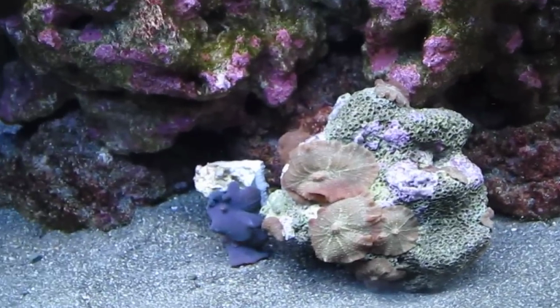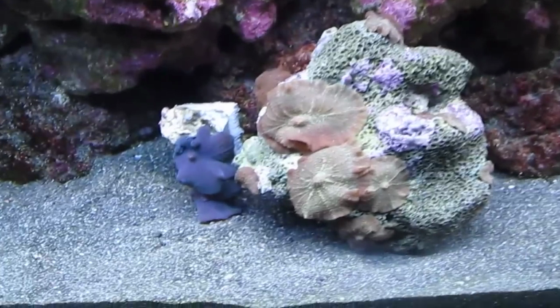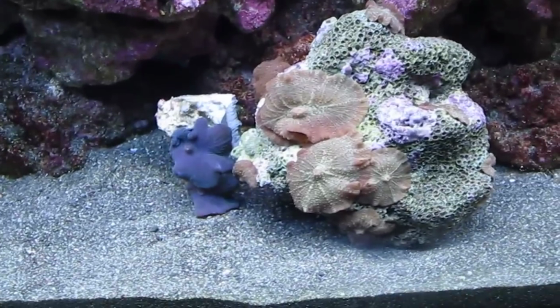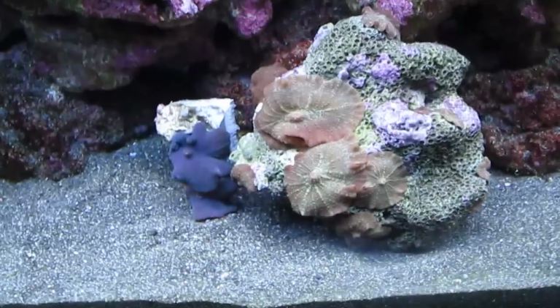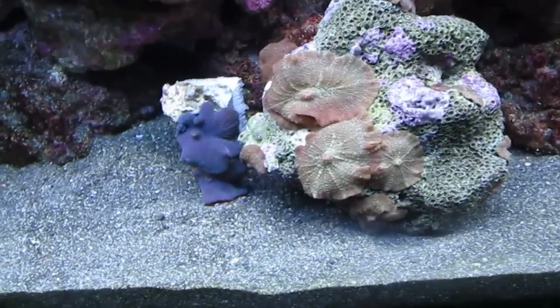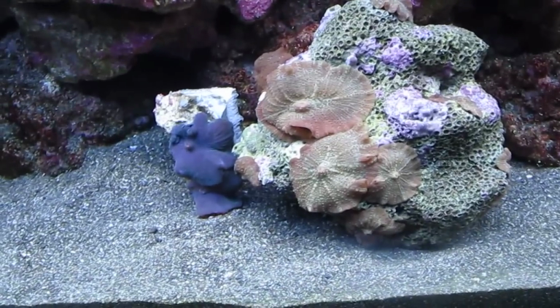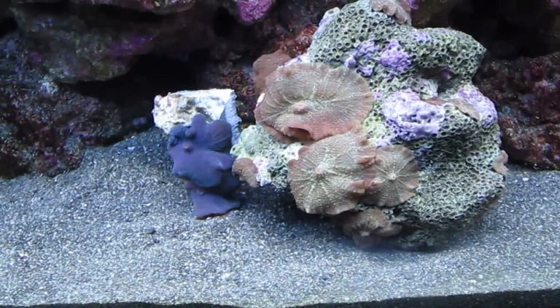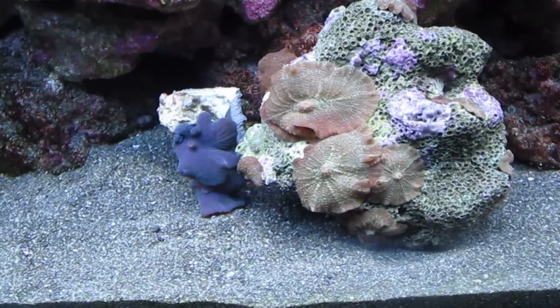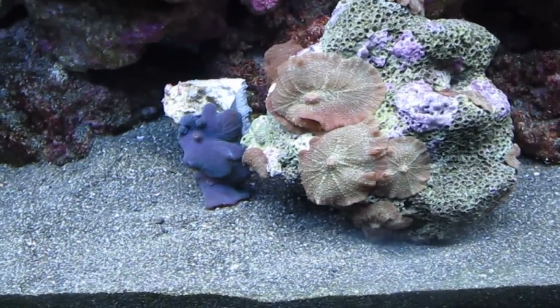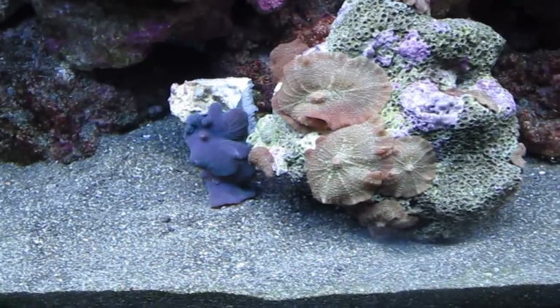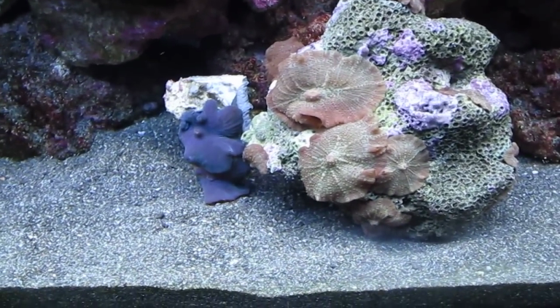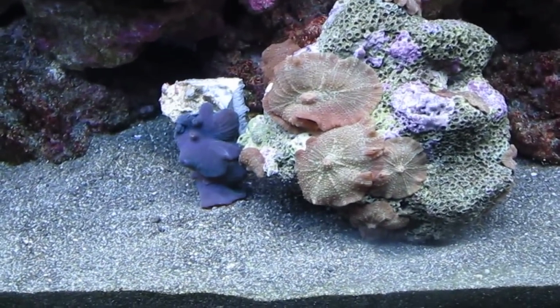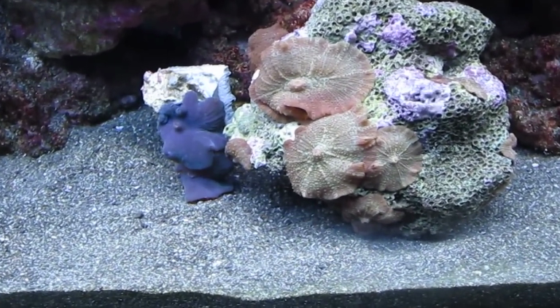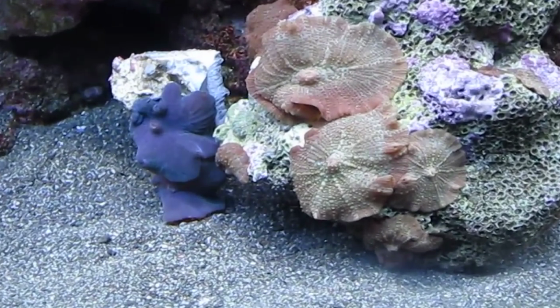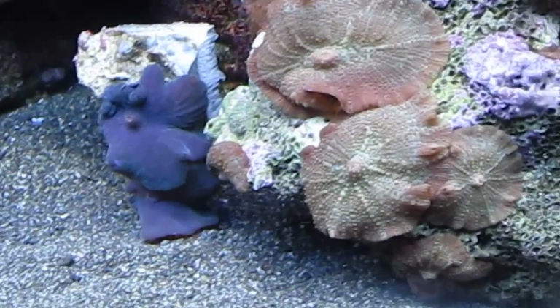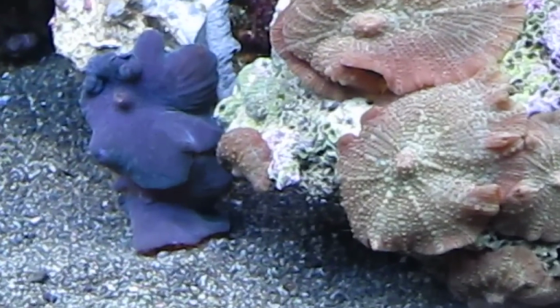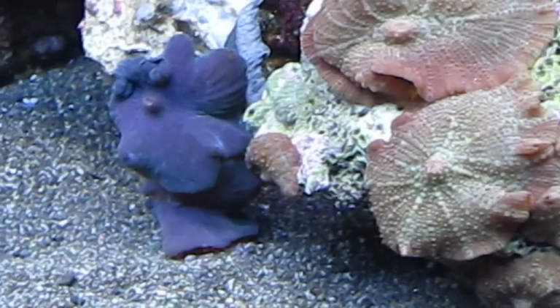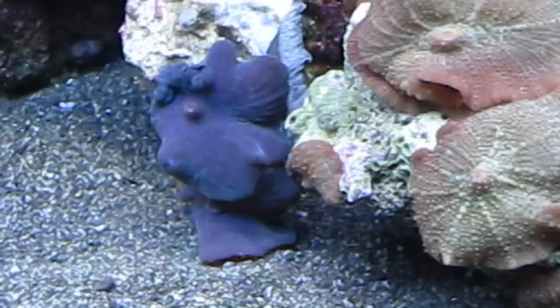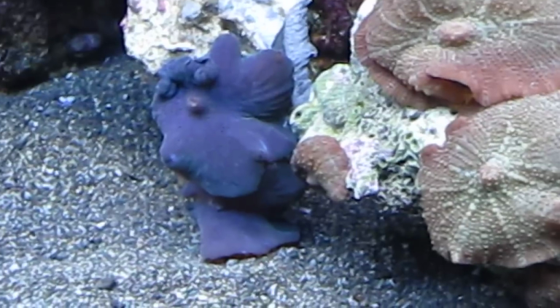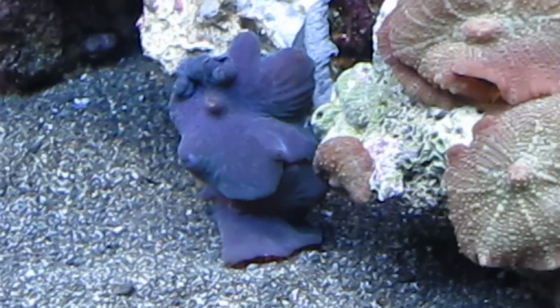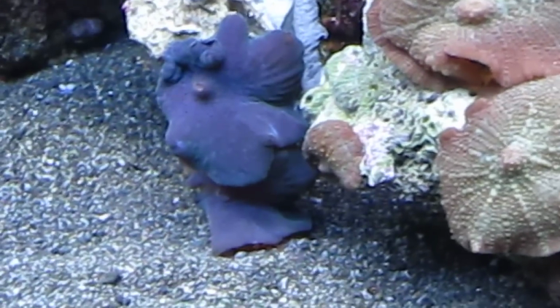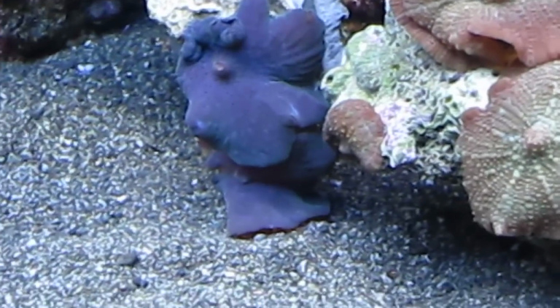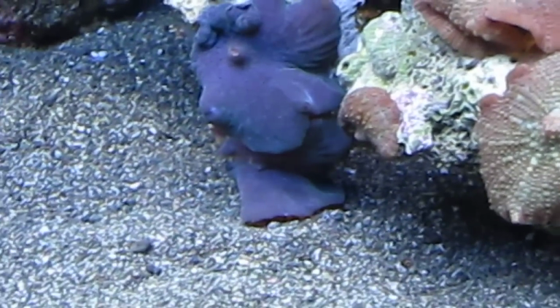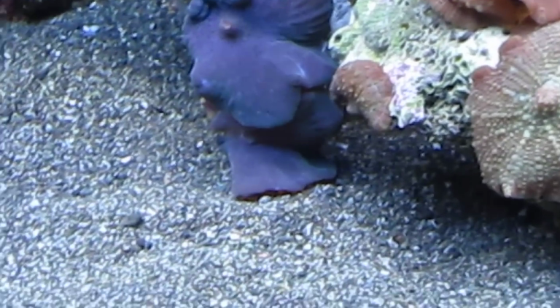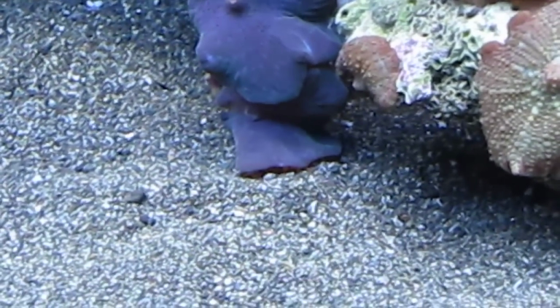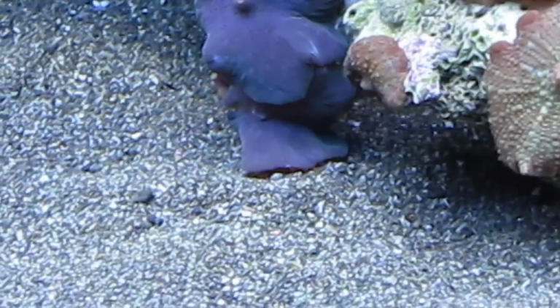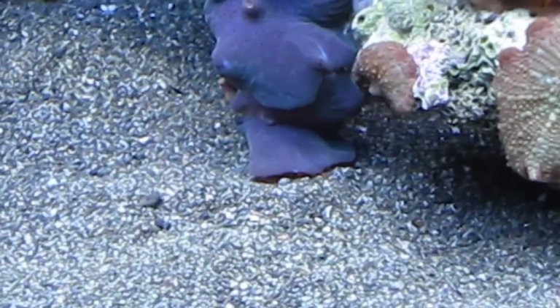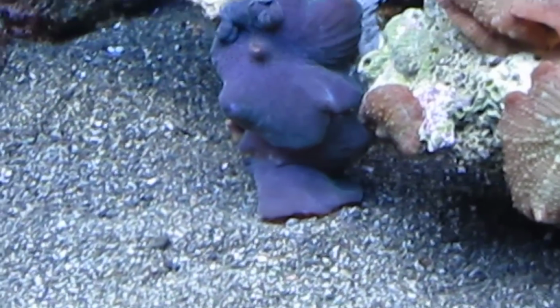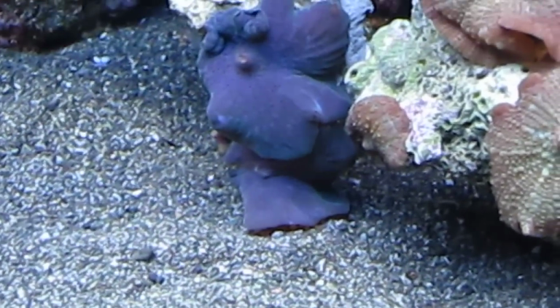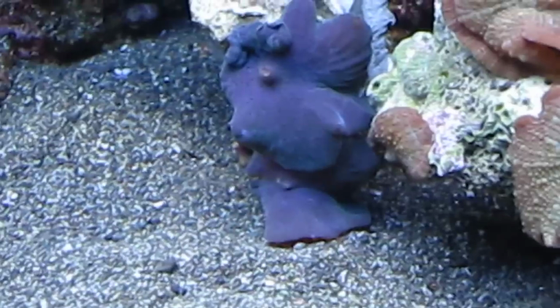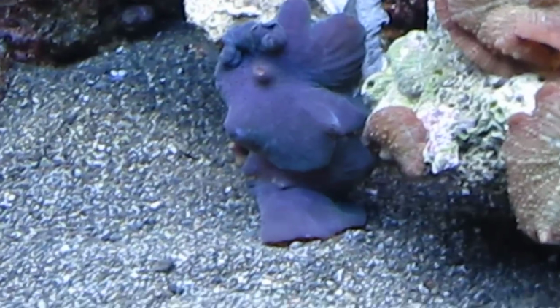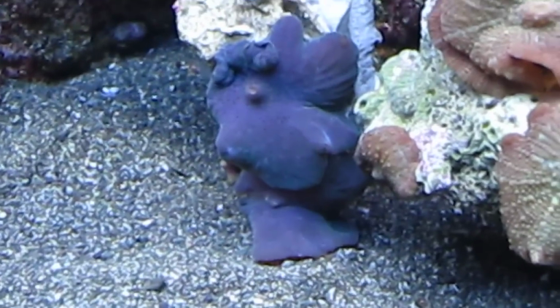All right, this is AllBellow07 coming to you with another video. Just got some more mushrooms — some nice purple ones to add some color to the tank. They fluoresce green at night, like my bubble tip.